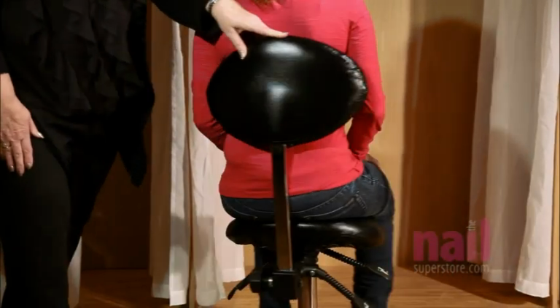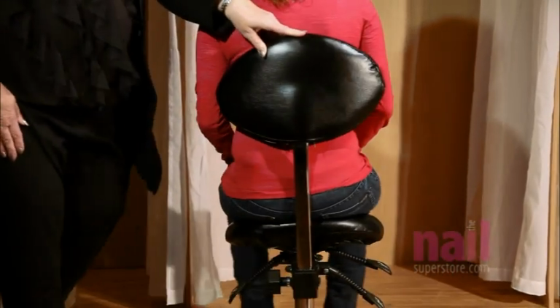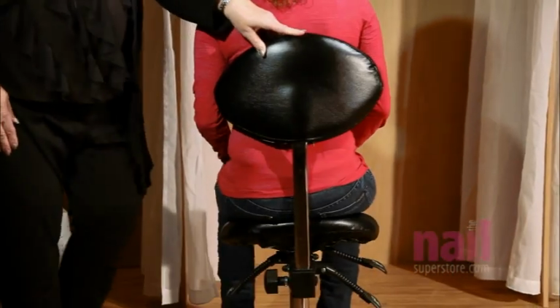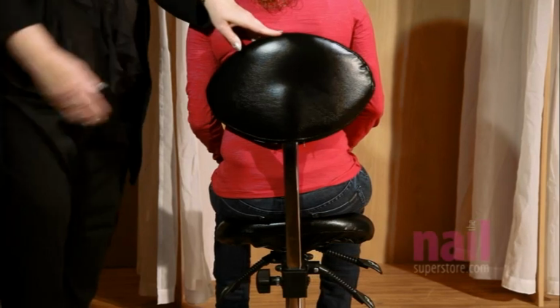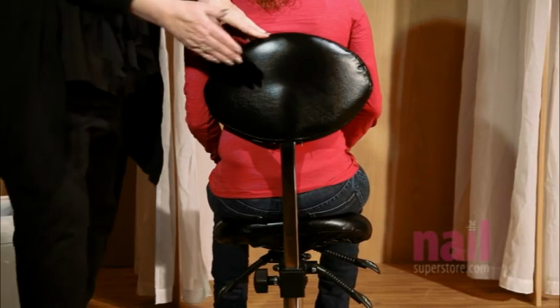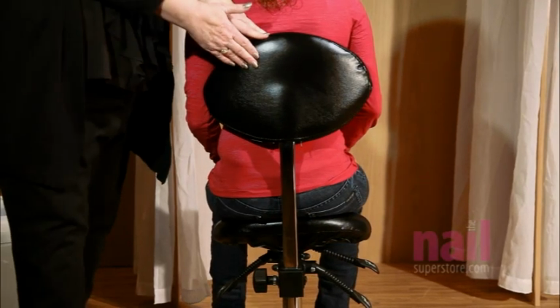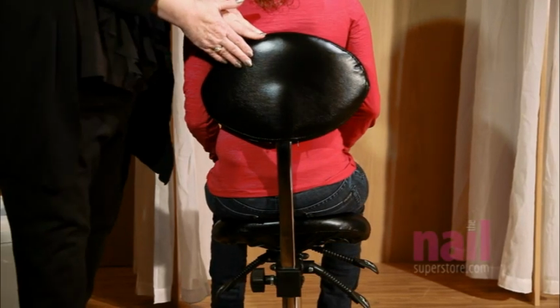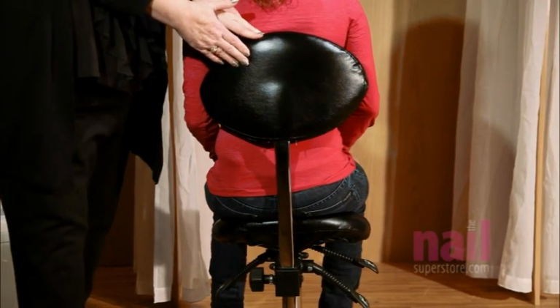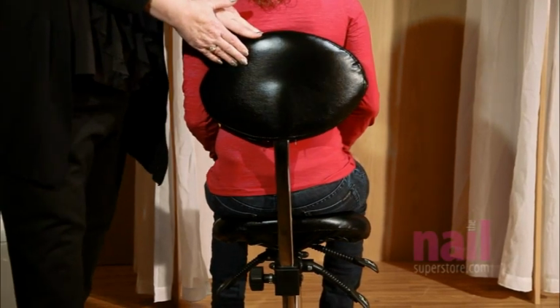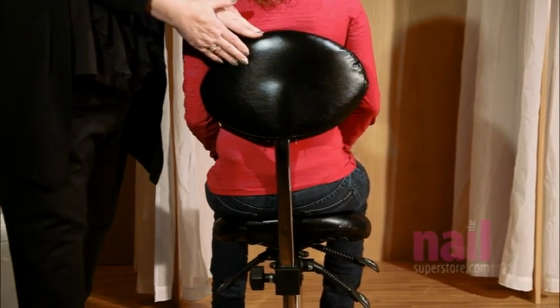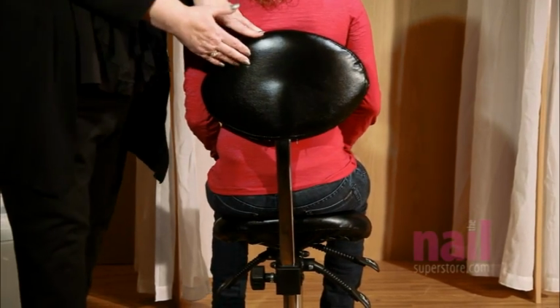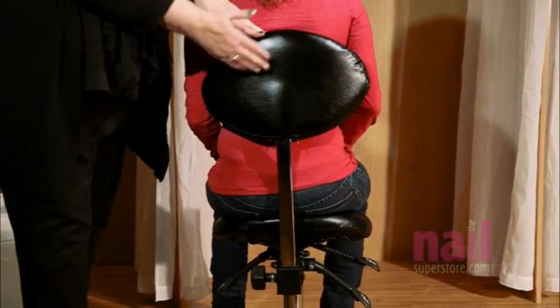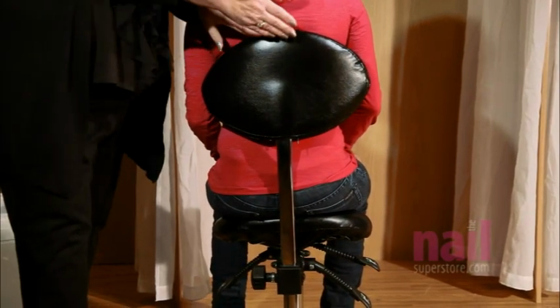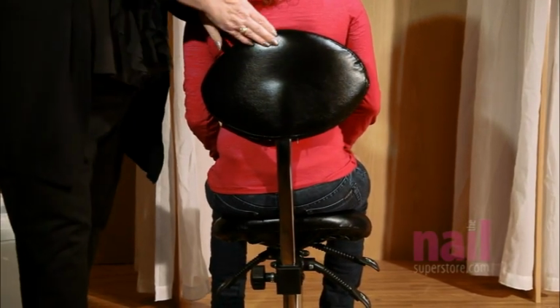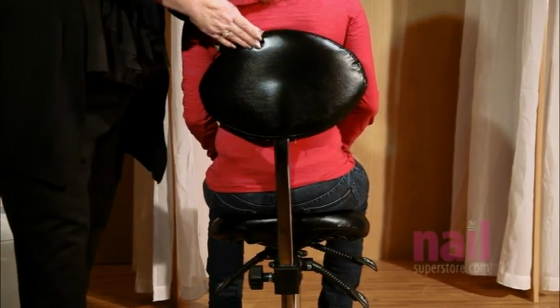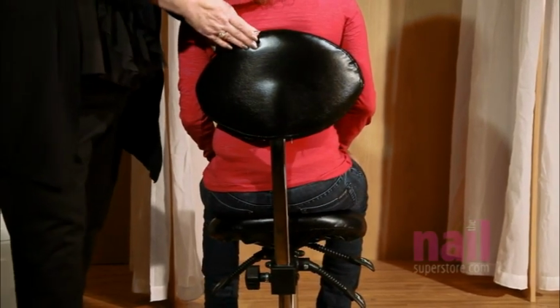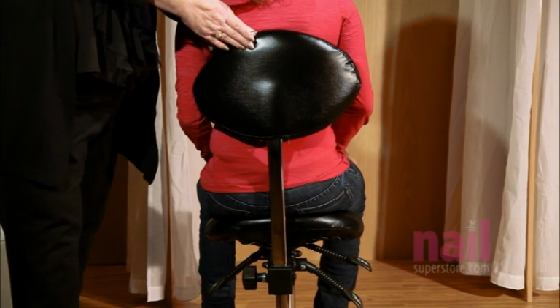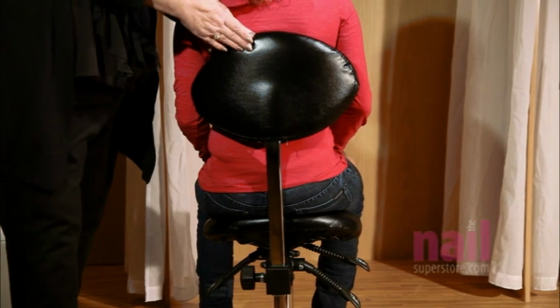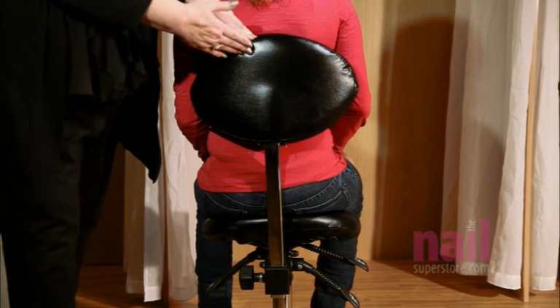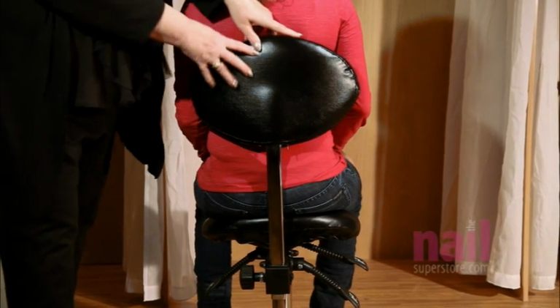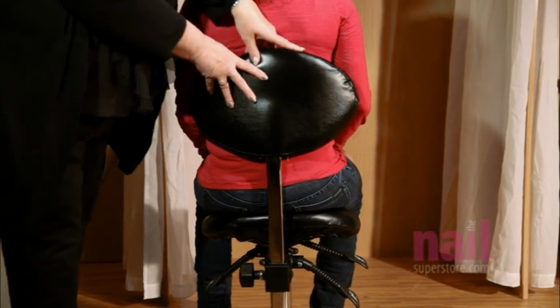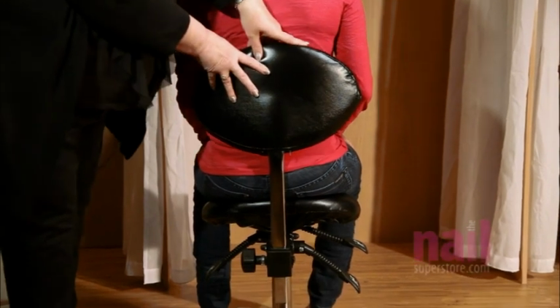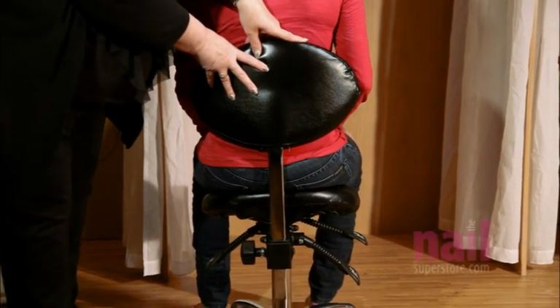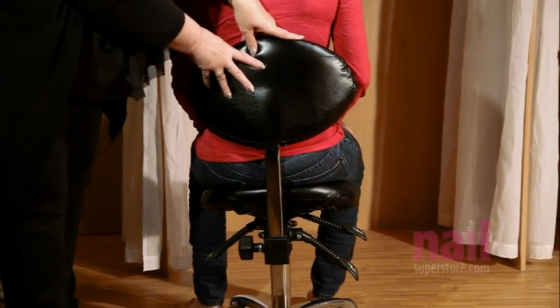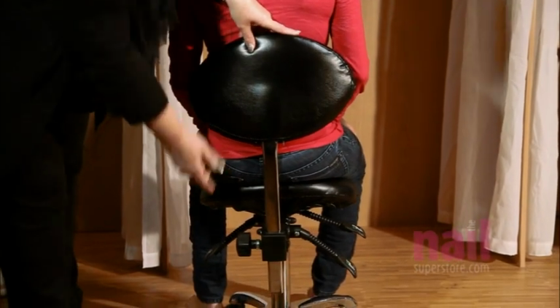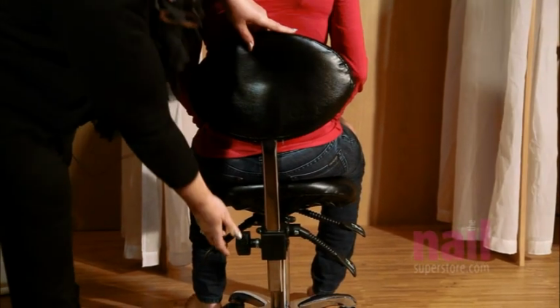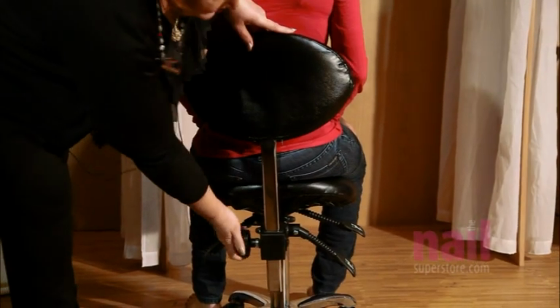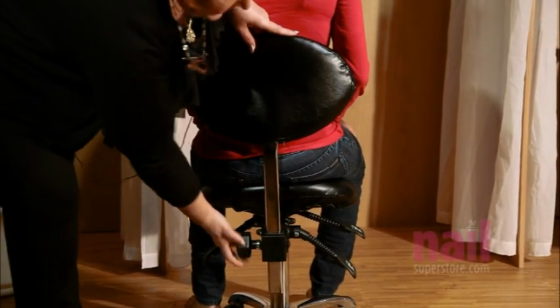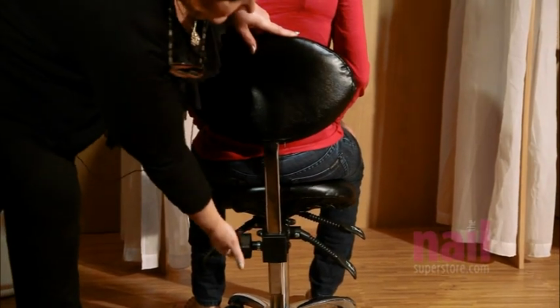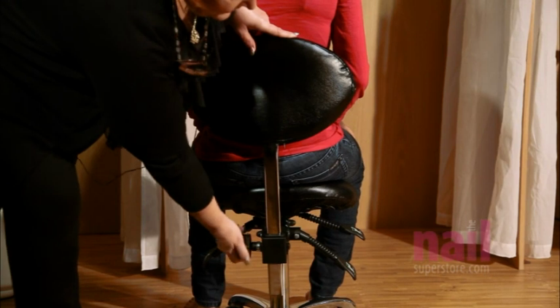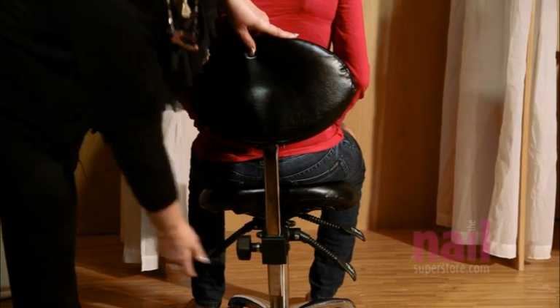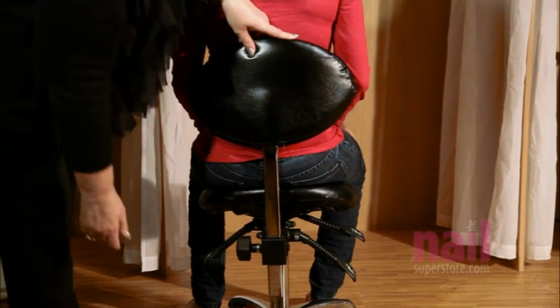On the very back of the chair, the back rest can be adjusted as well so that we can either have it higher up on the shoulder blade area, or by simply bringing it down into the lumbar area and locking that into place.